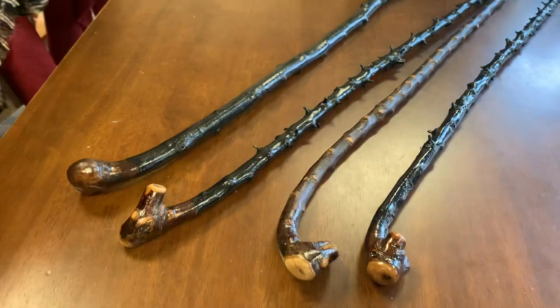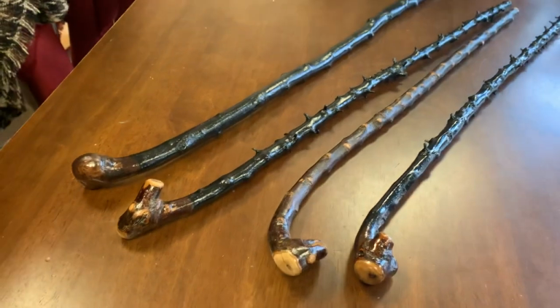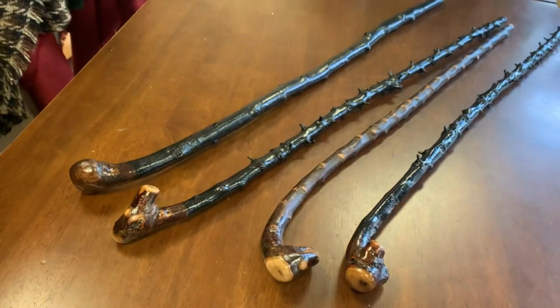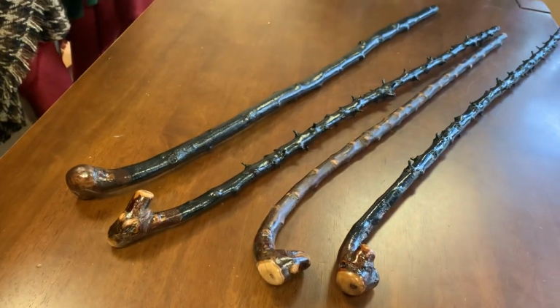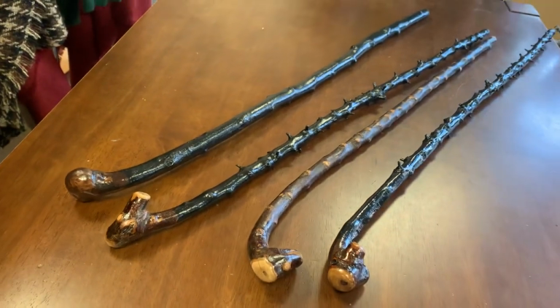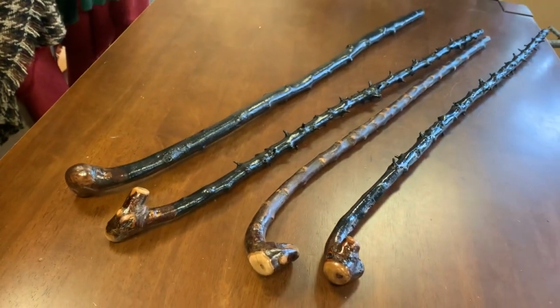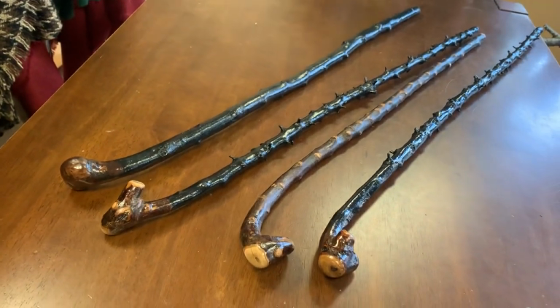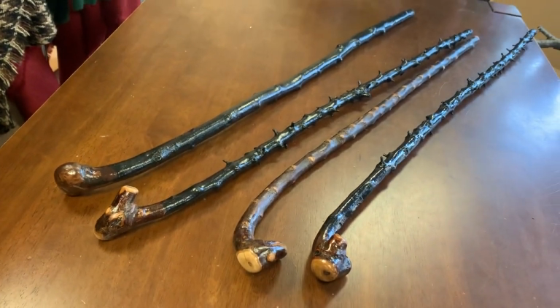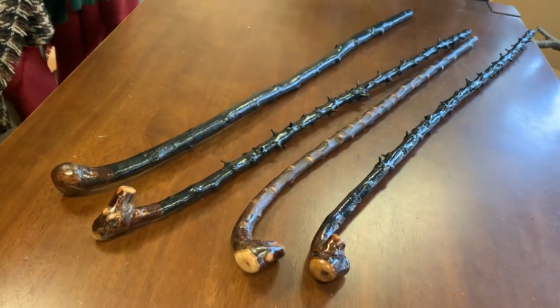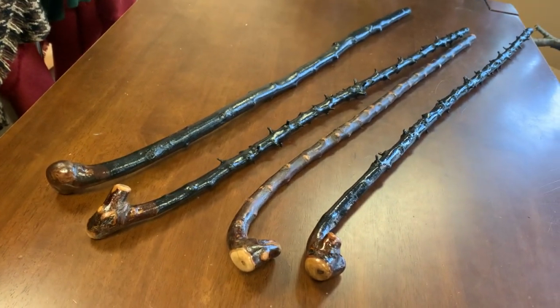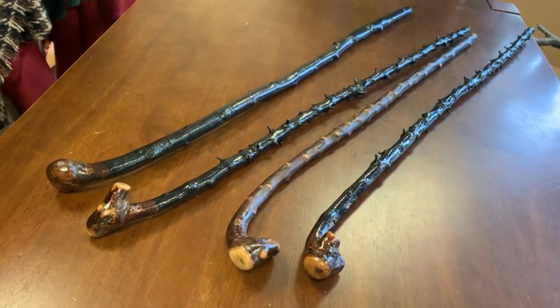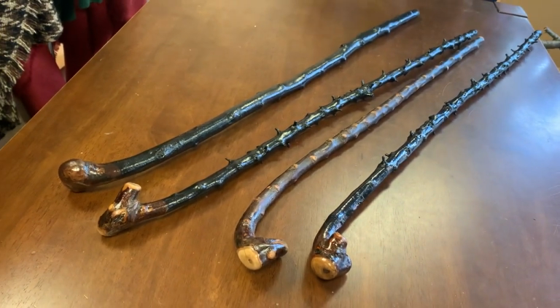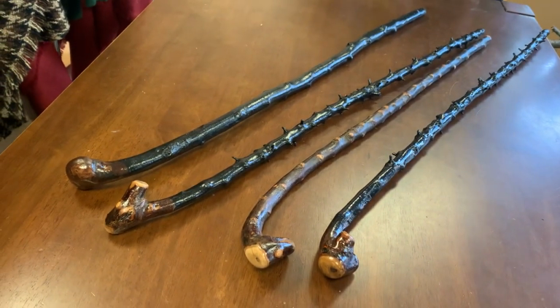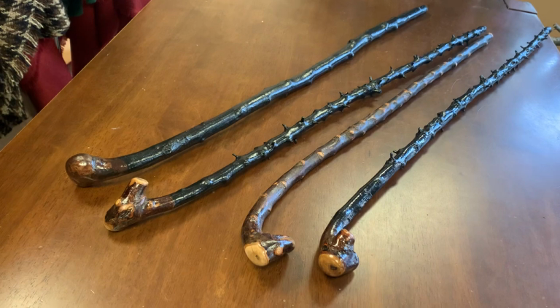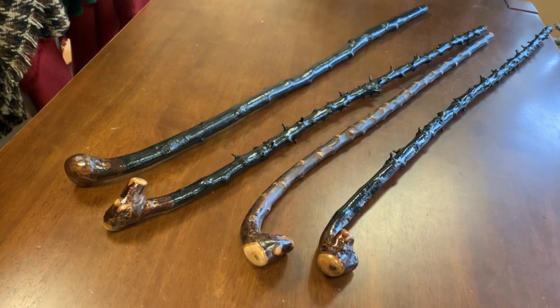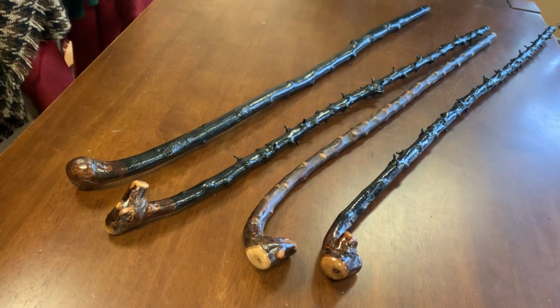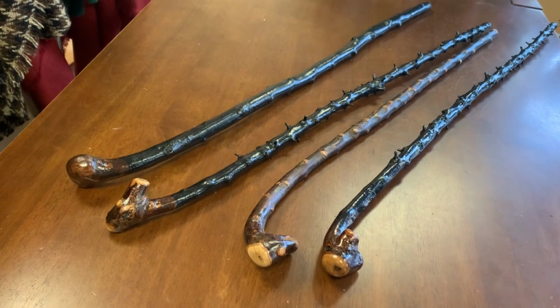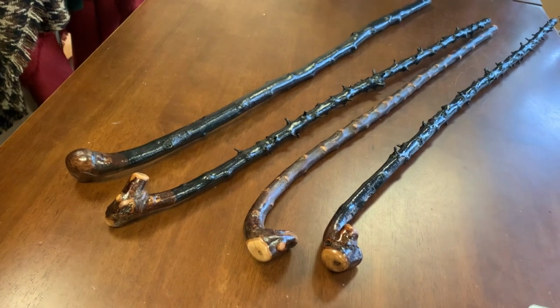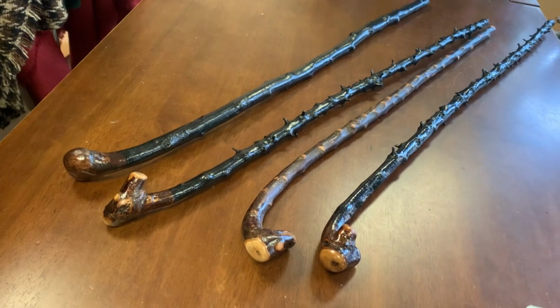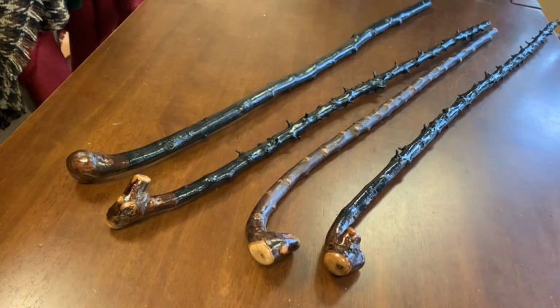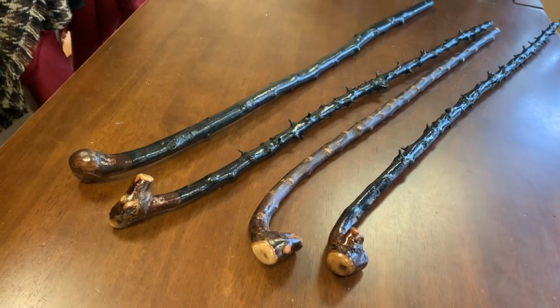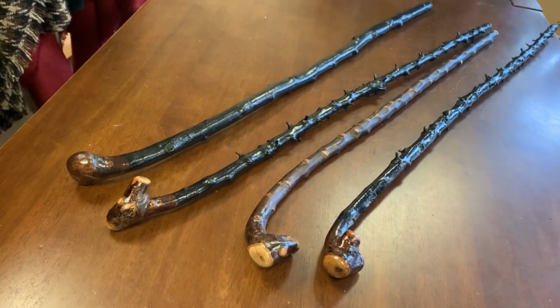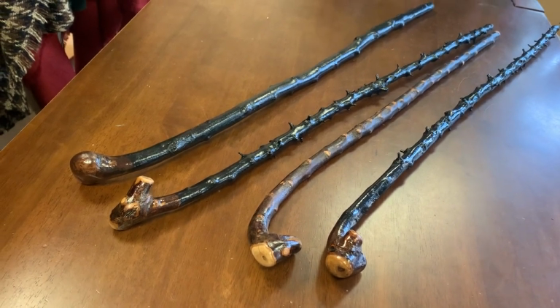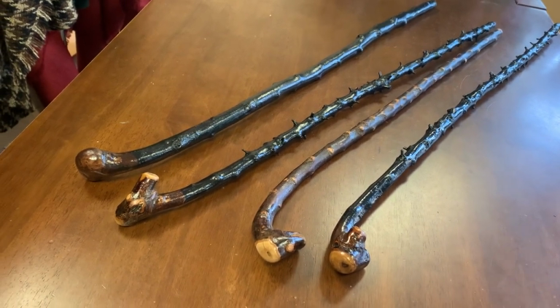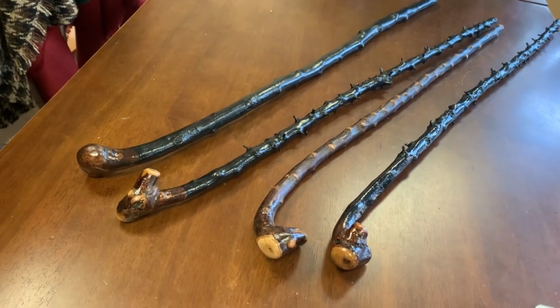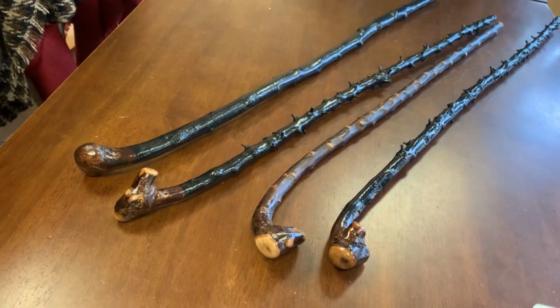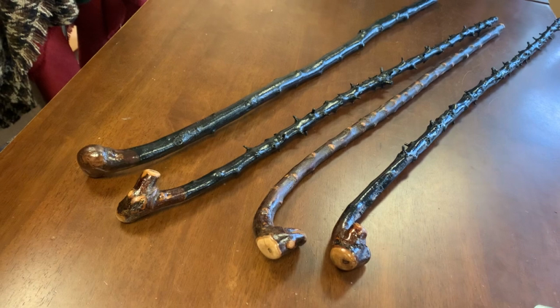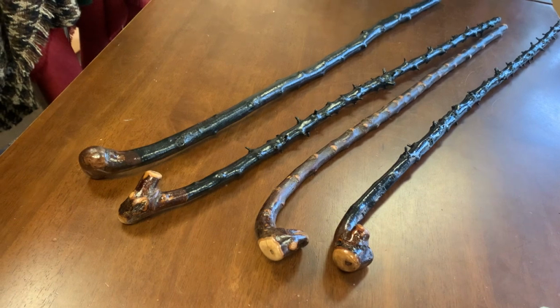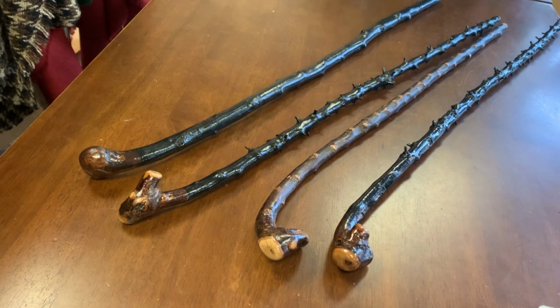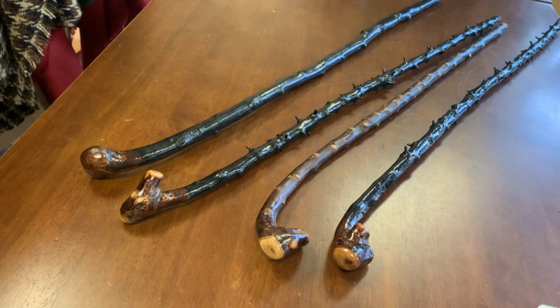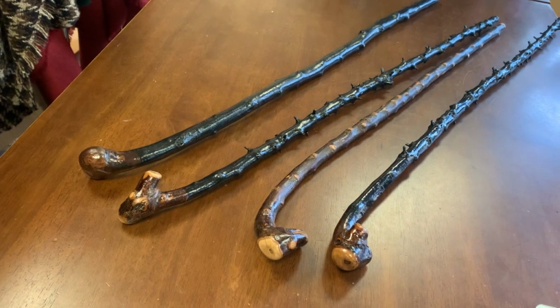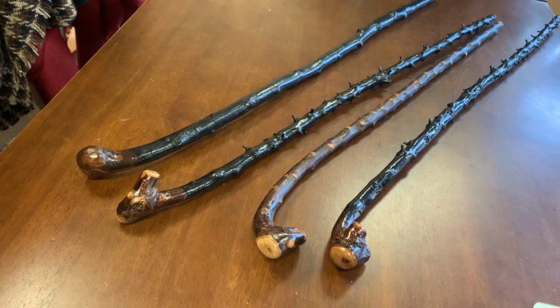So there you have it — four different types of black thorn shillelaghs all lined up together so you can see how they look. For me, I really like making these one-piece type of shillelaghs where the natural wood is the handle as well.